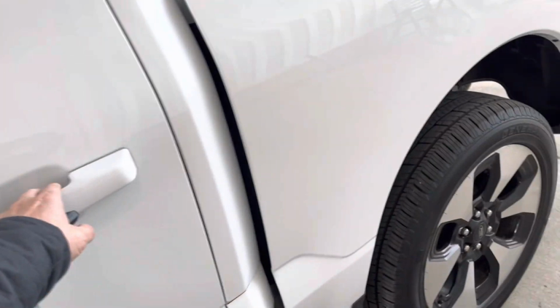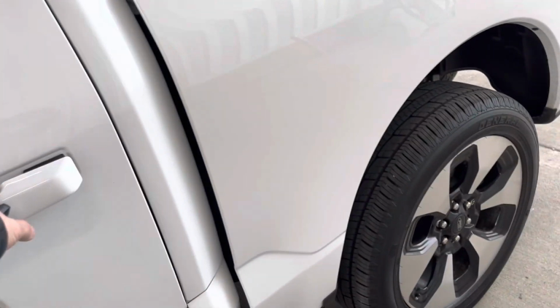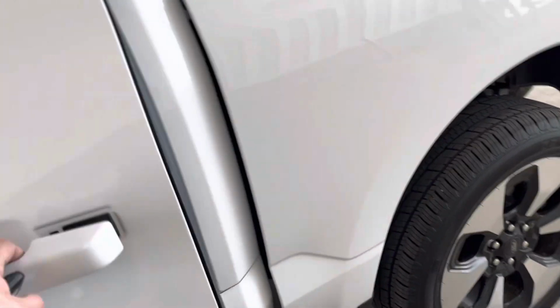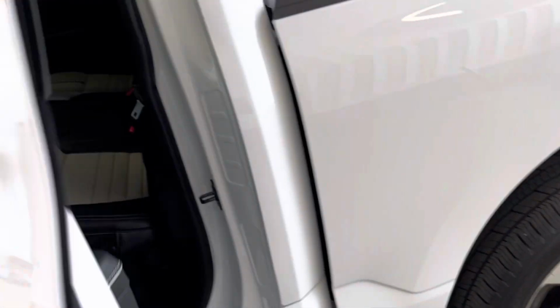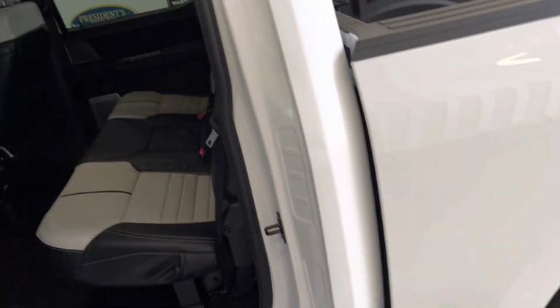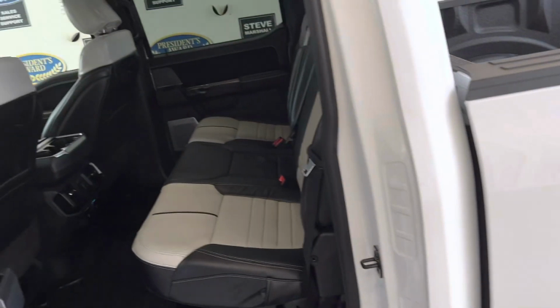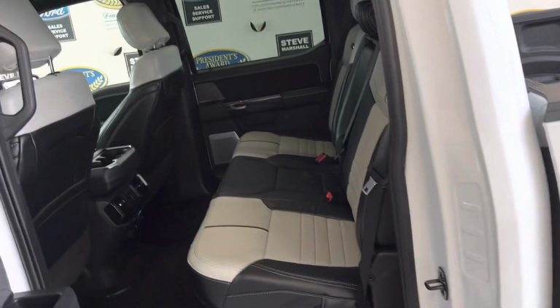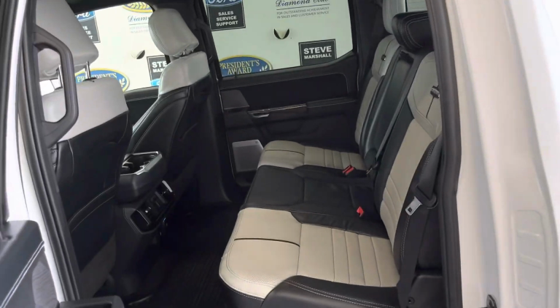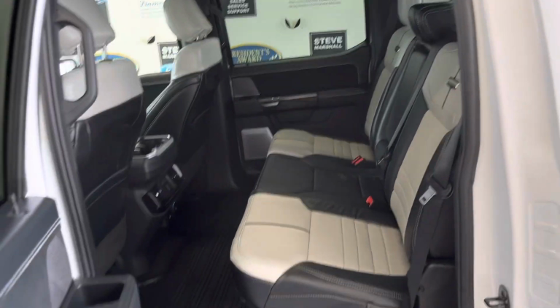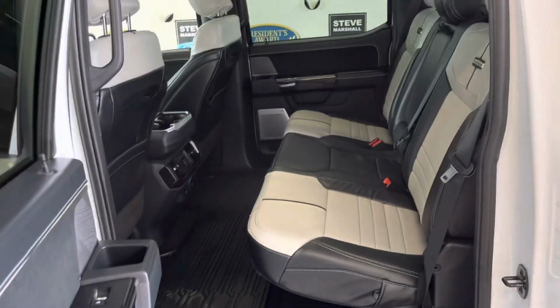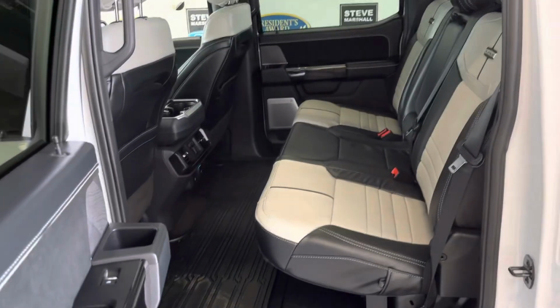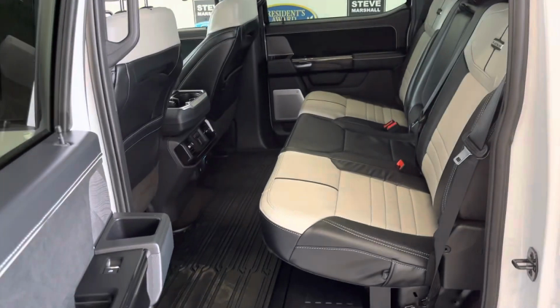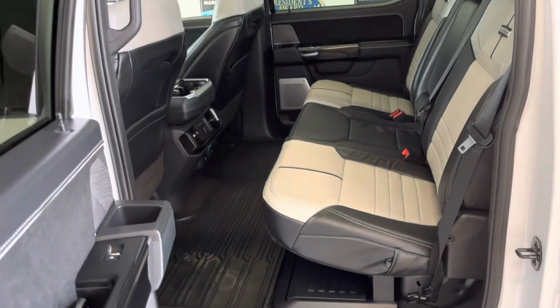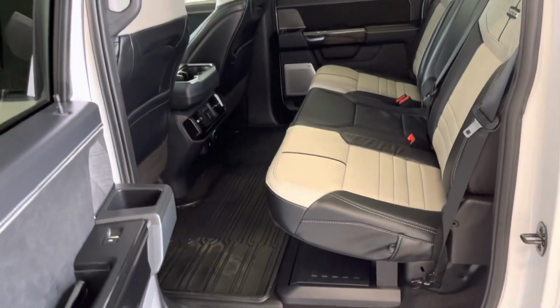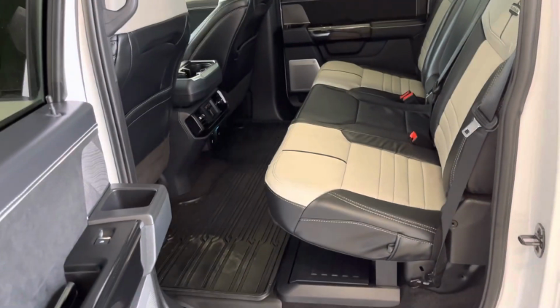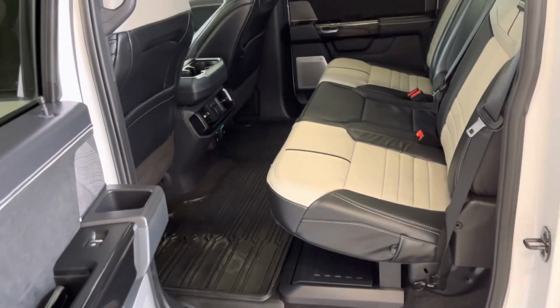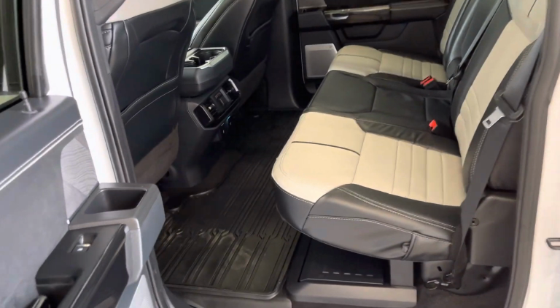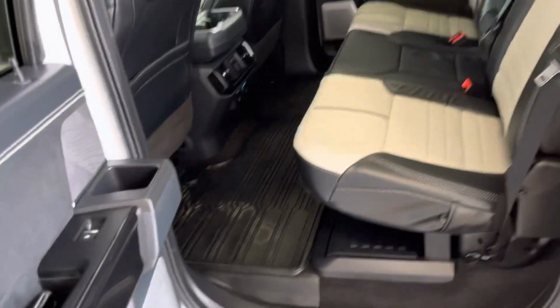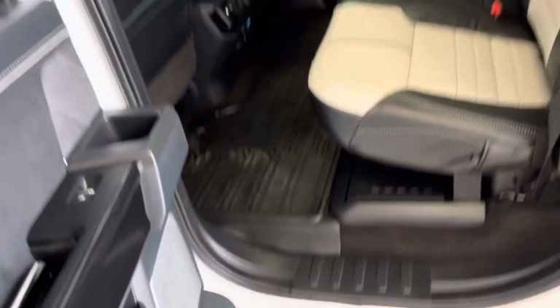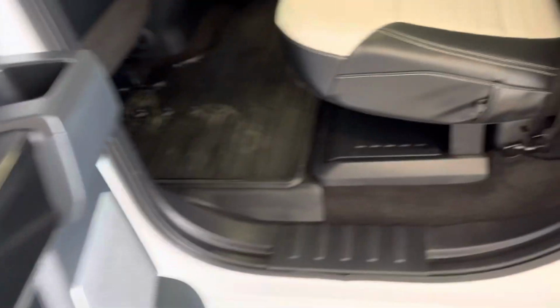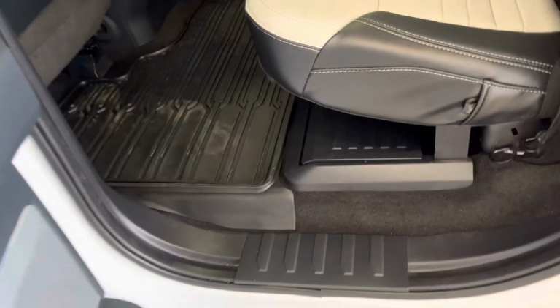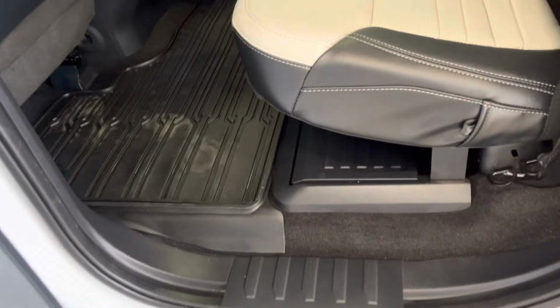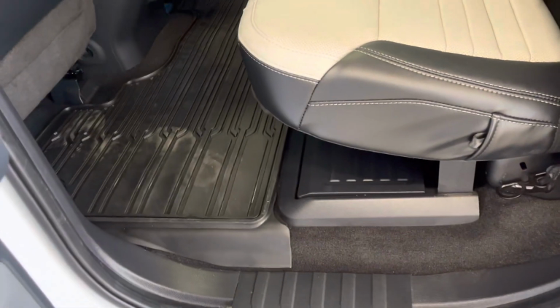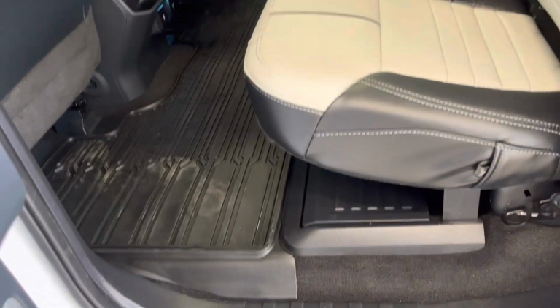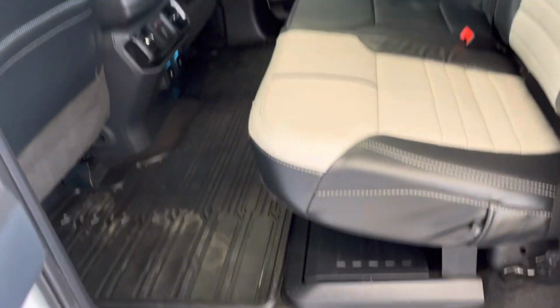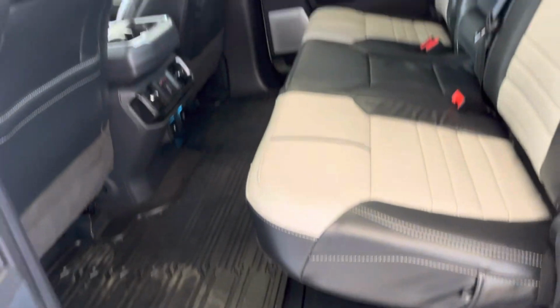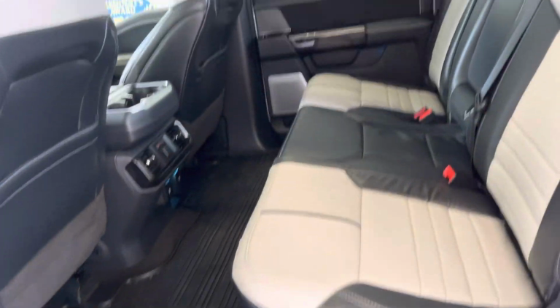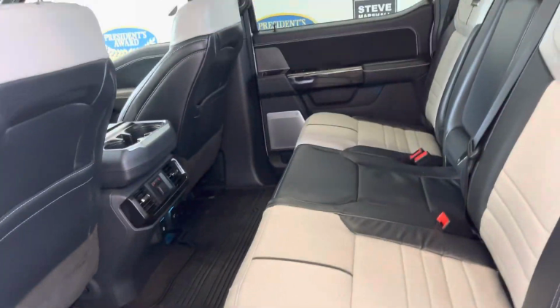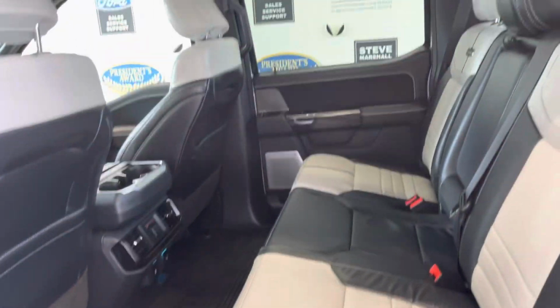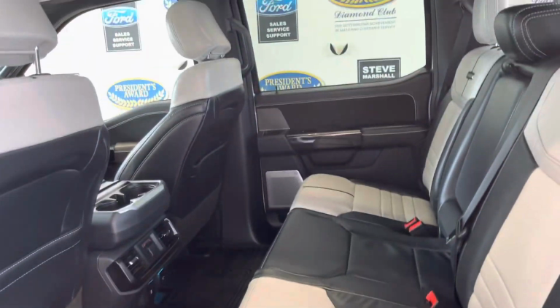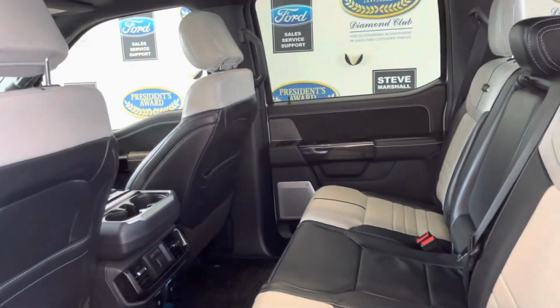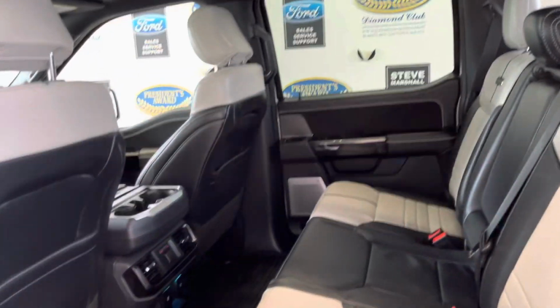Over 400 kilometers to a full charge on the battery. Completely flat floor, you've got underseat storage there if you want that. Heated seats in the back.